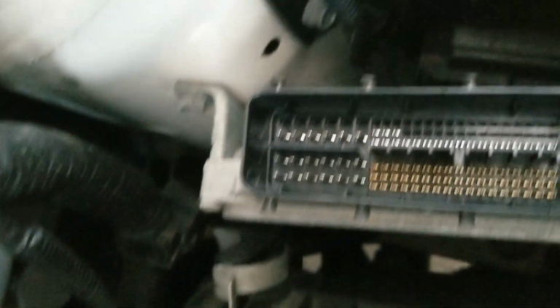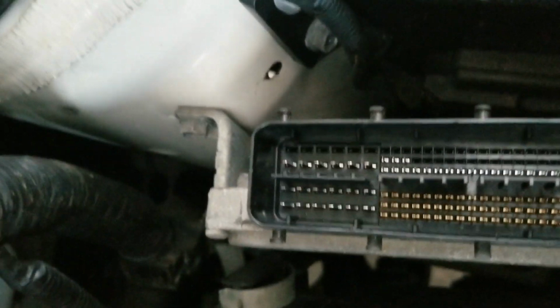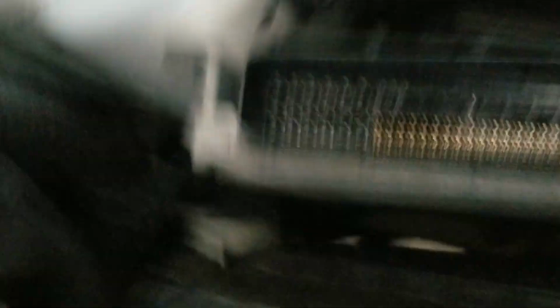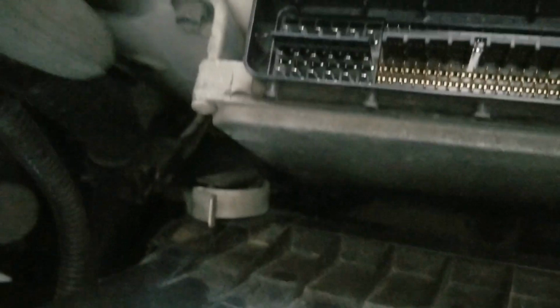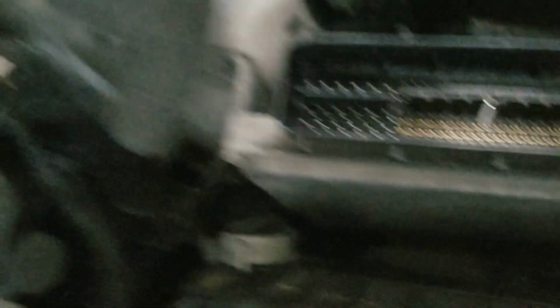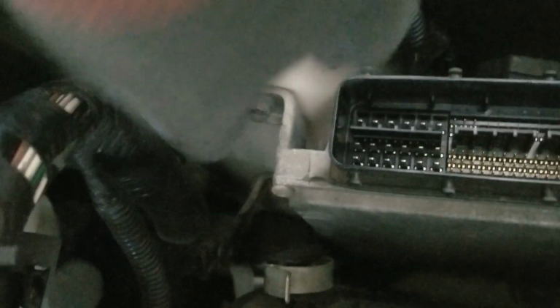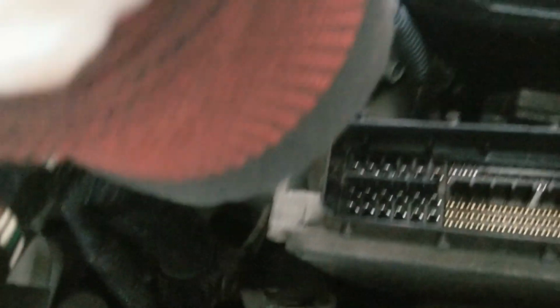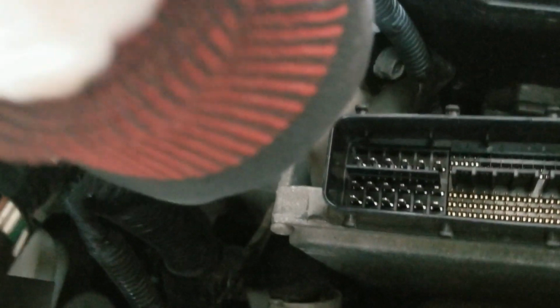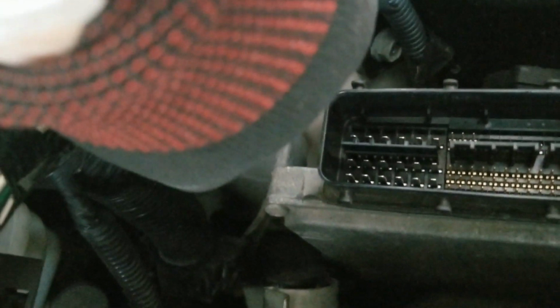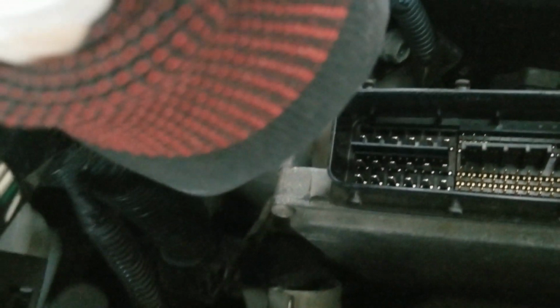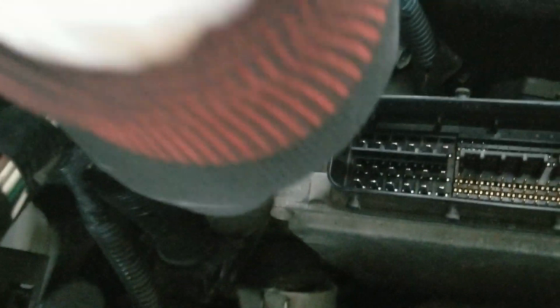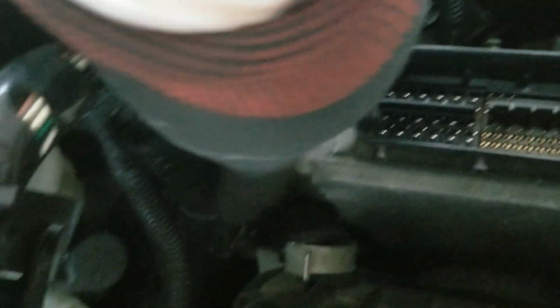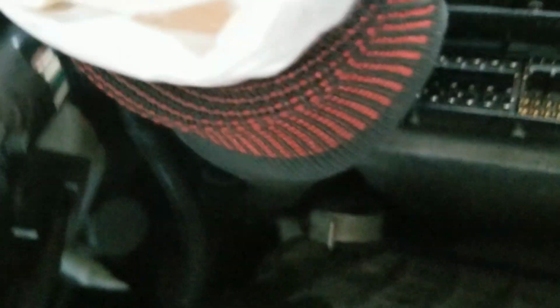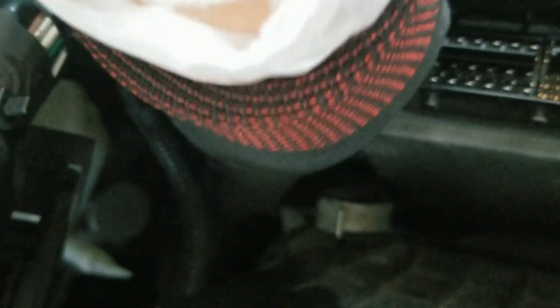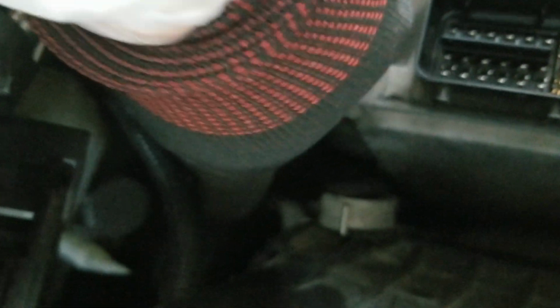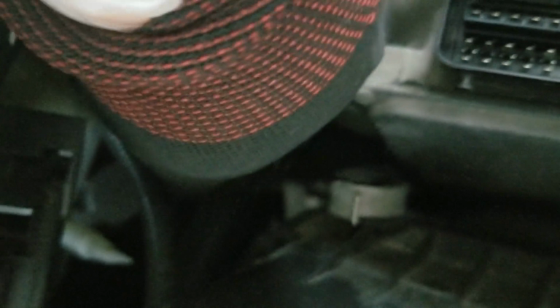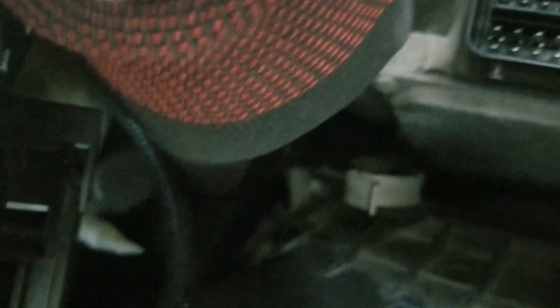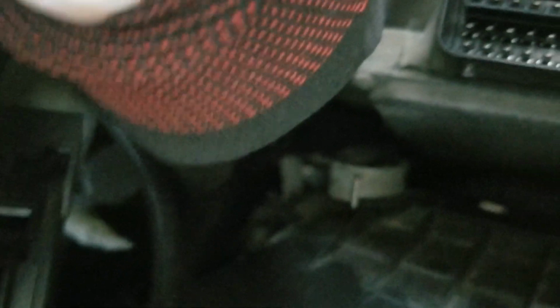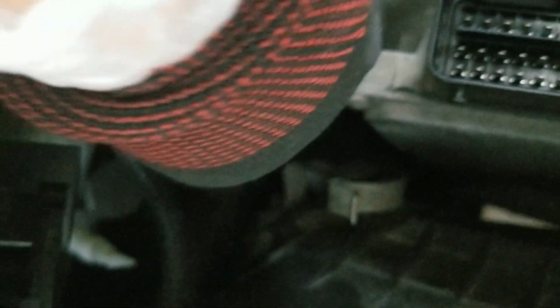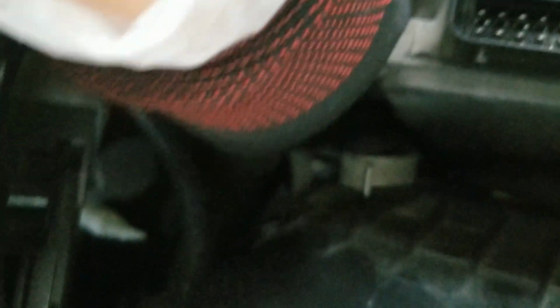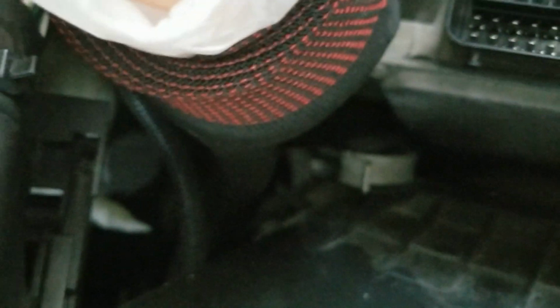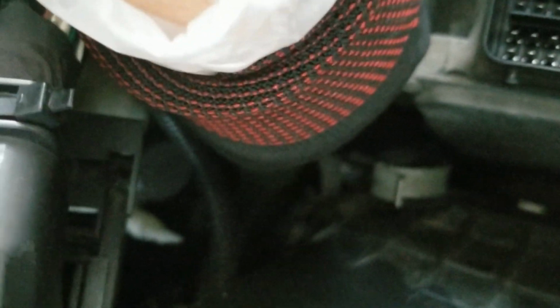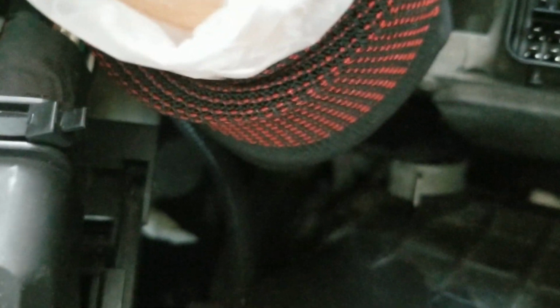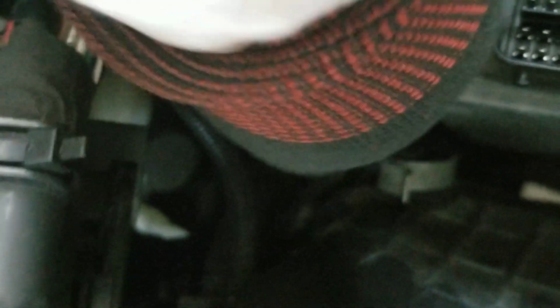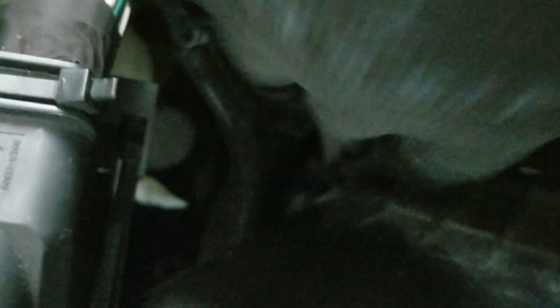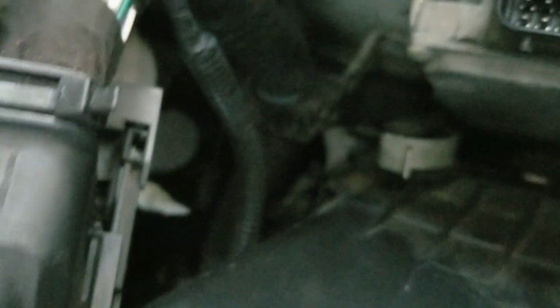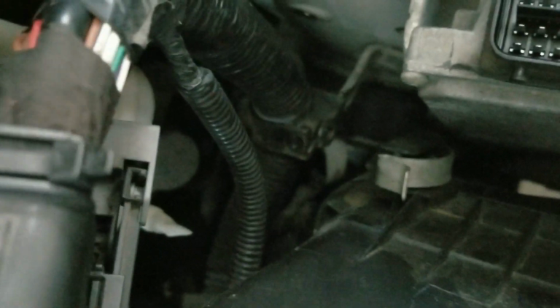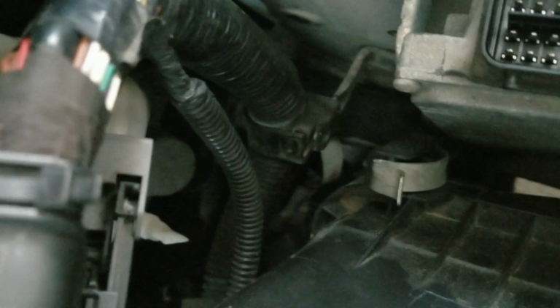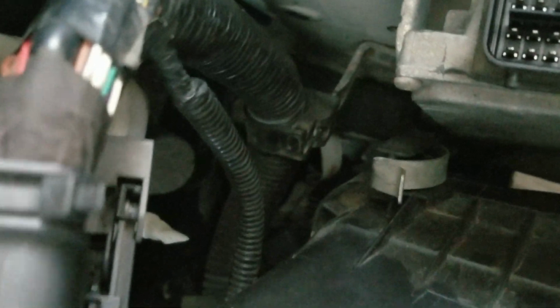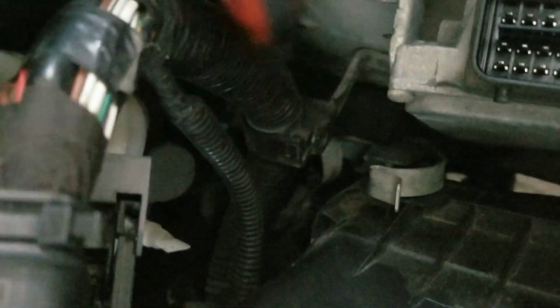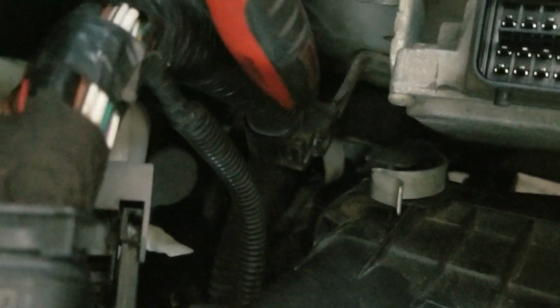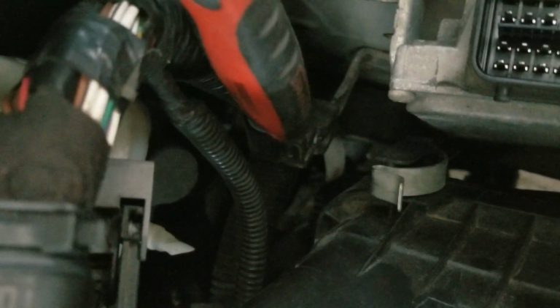And the back here, there is a 10mm here and you want to unhook the plastic in the back here. So, this one right here.